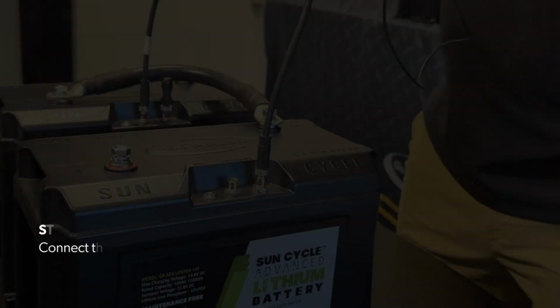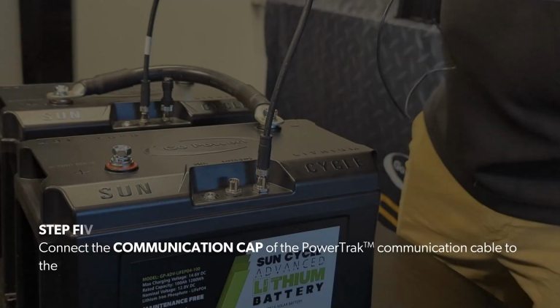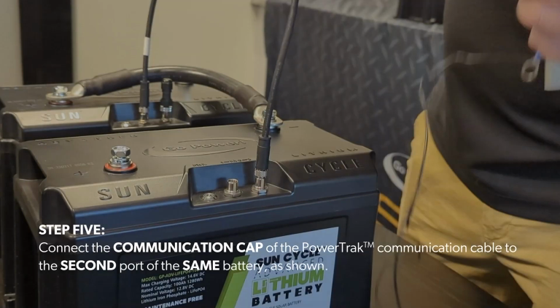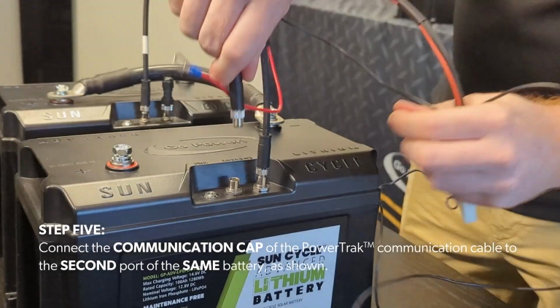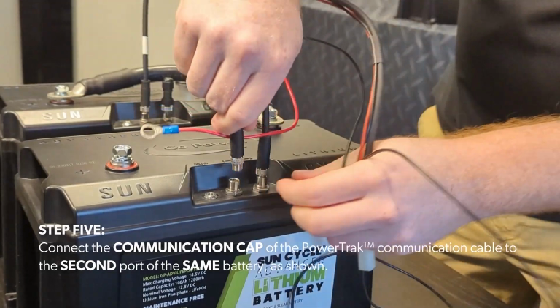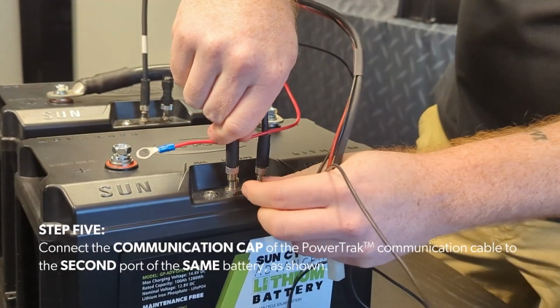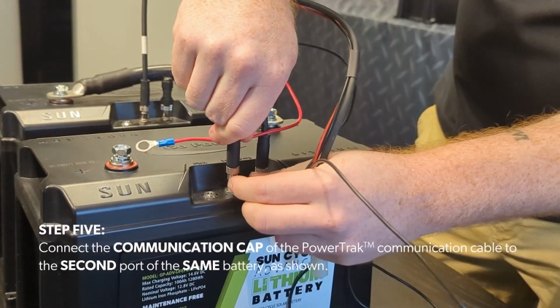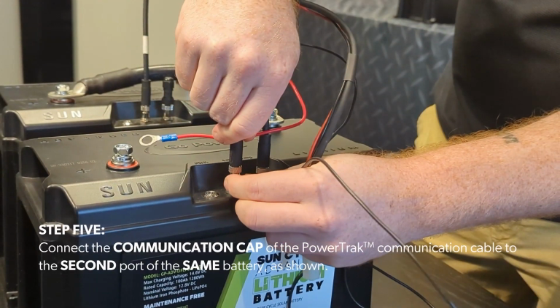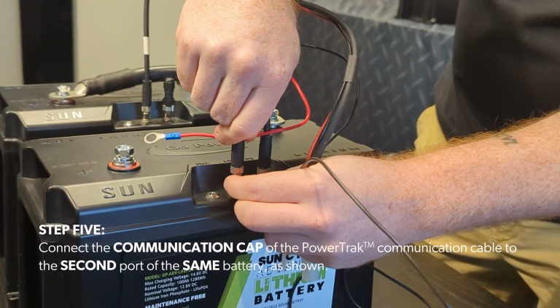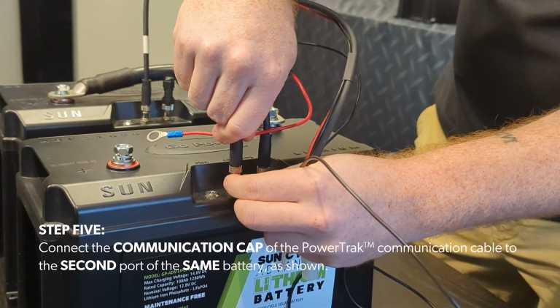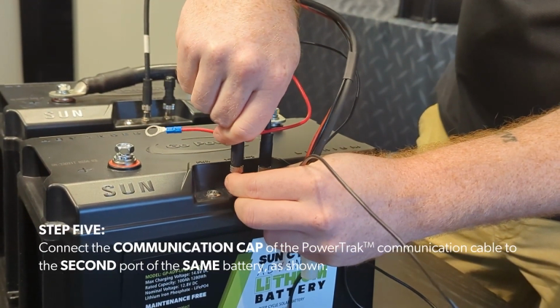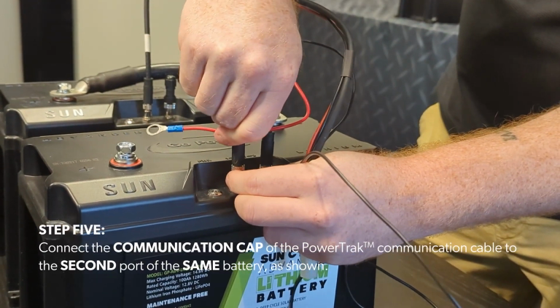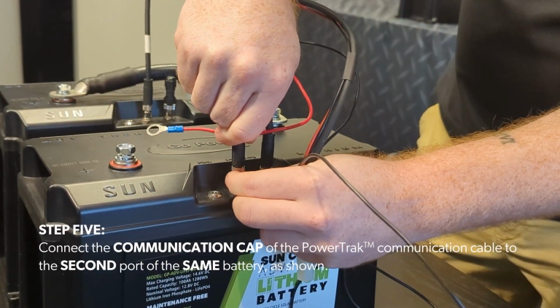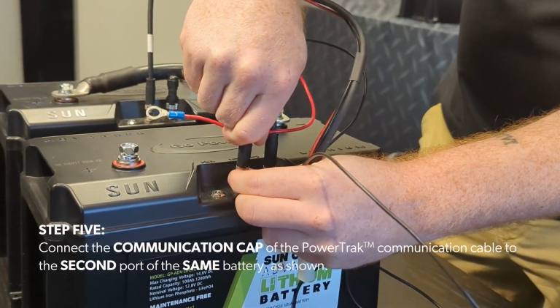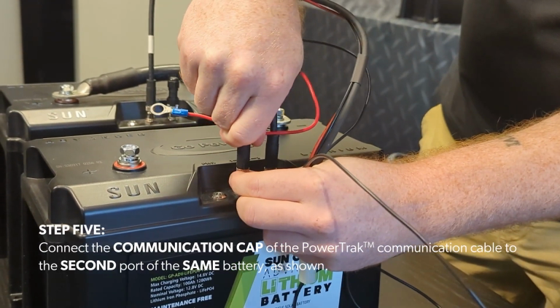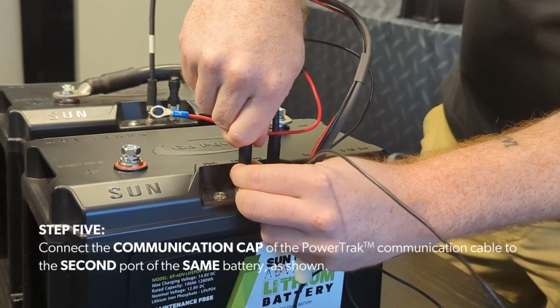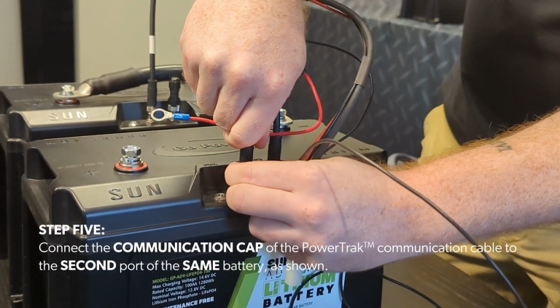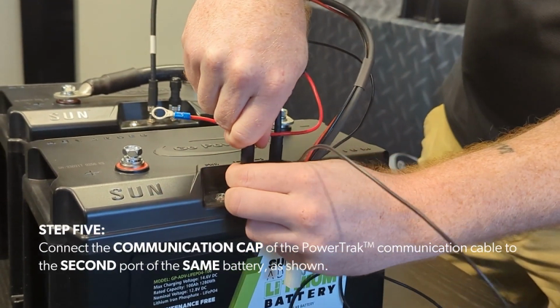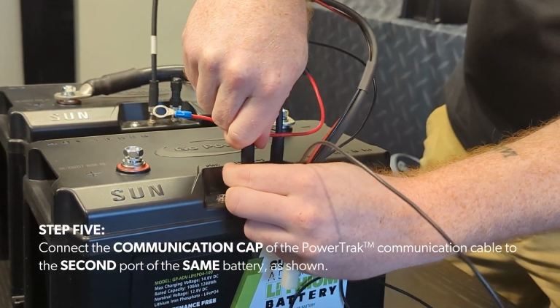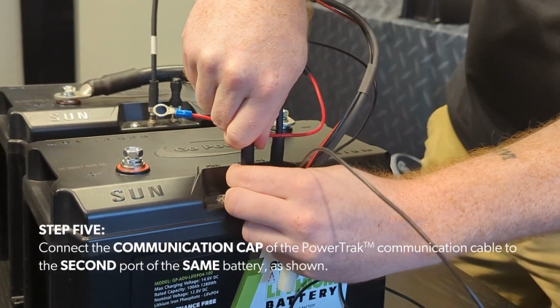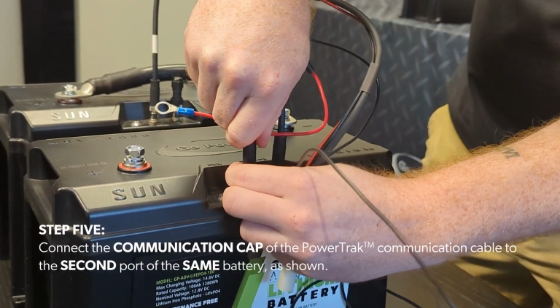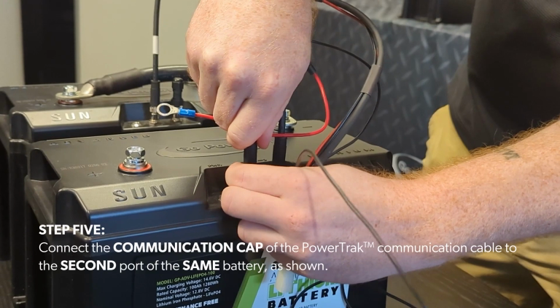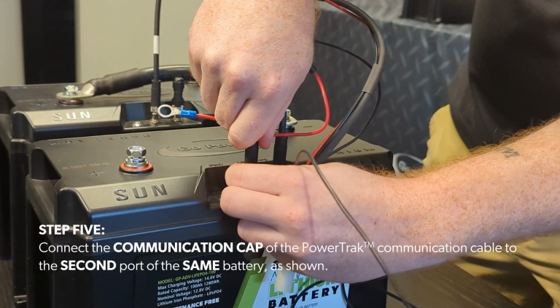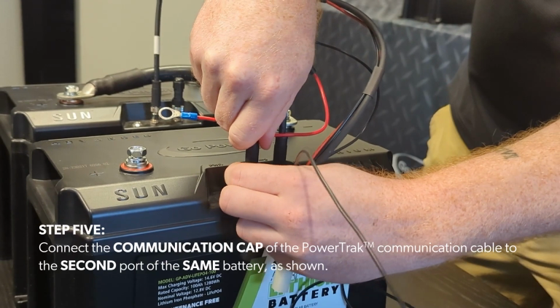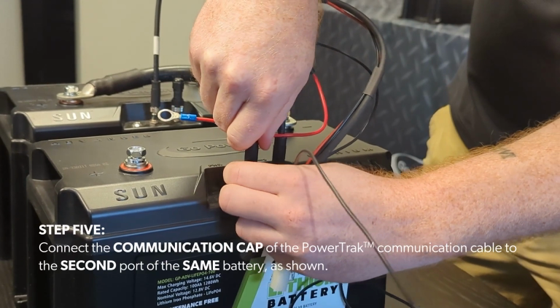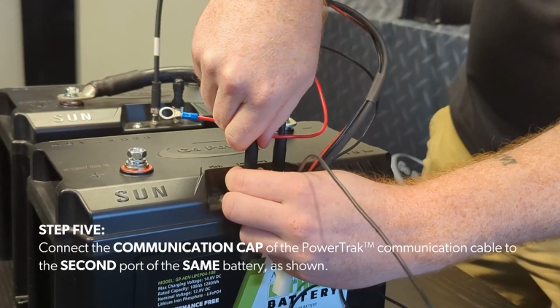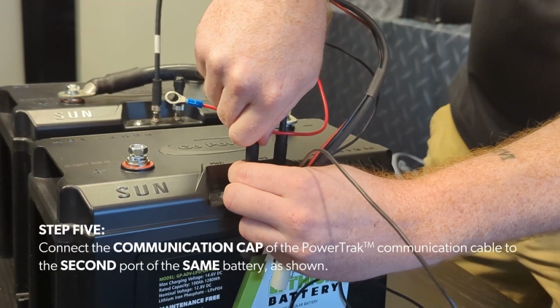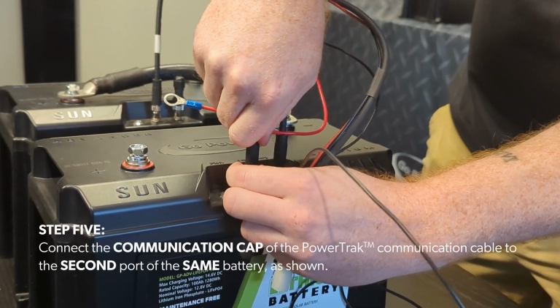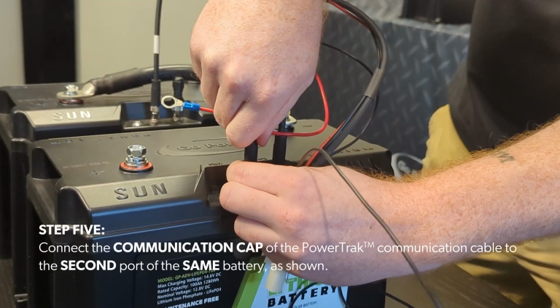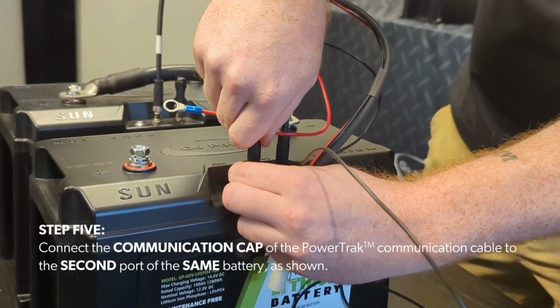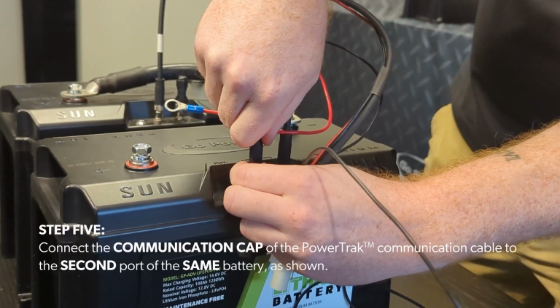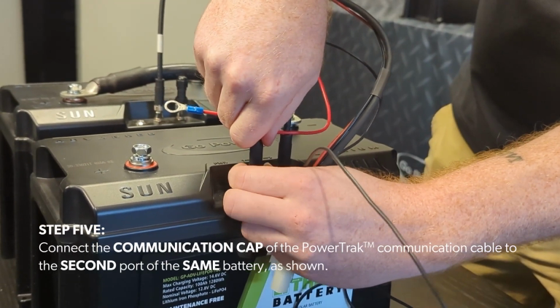Step 5. Connect the communication cap of the PowerTrack communication cable to the second port of the same battery, as shown.